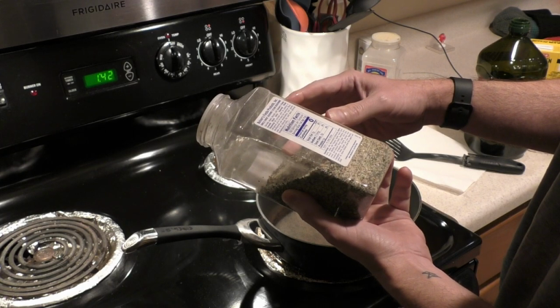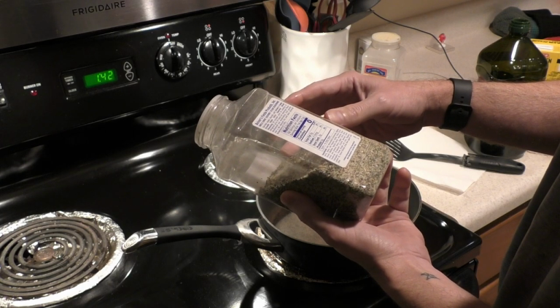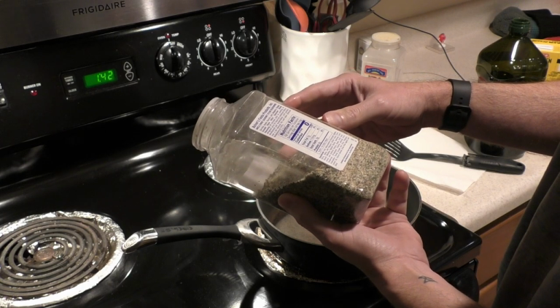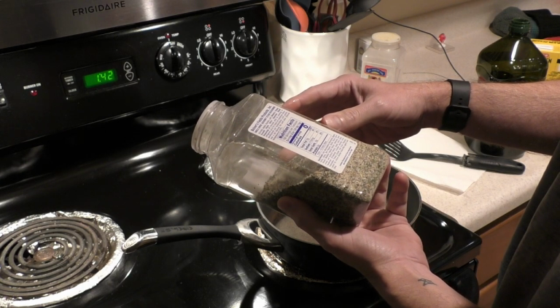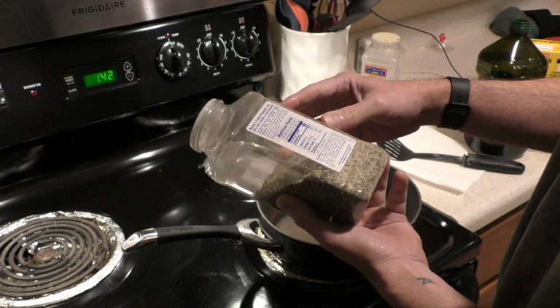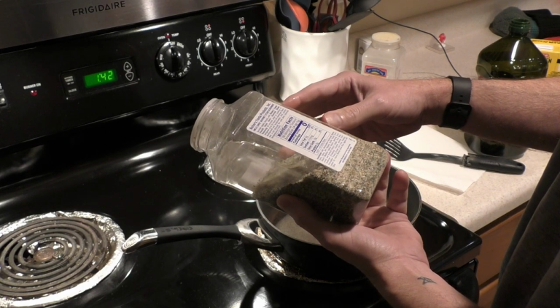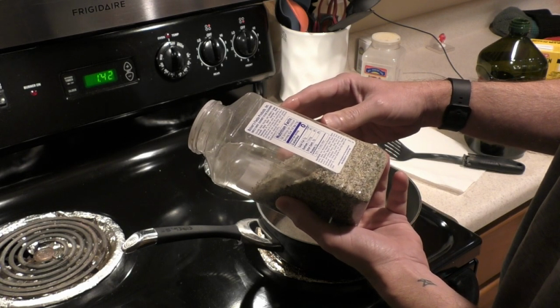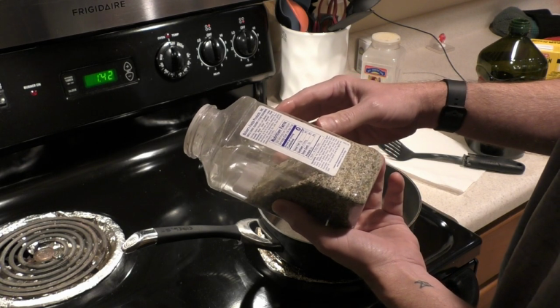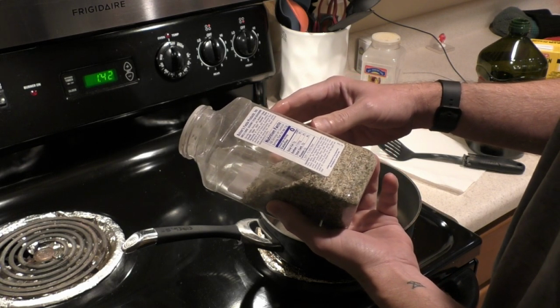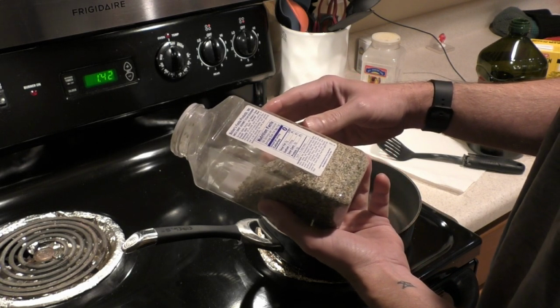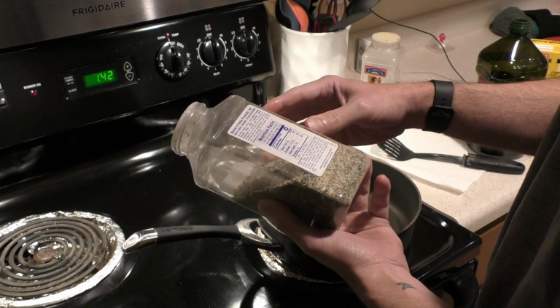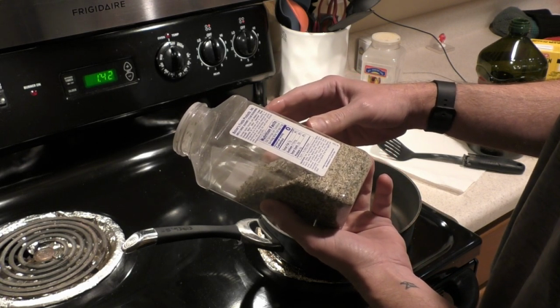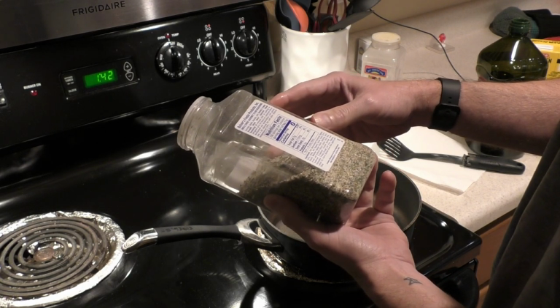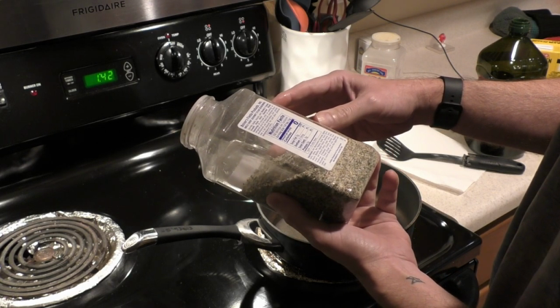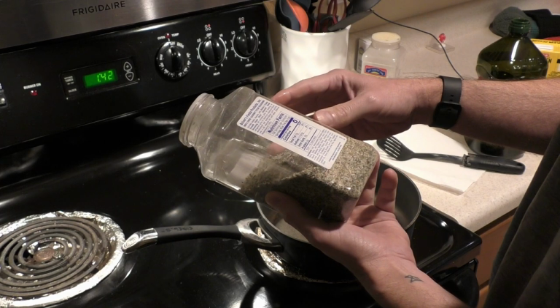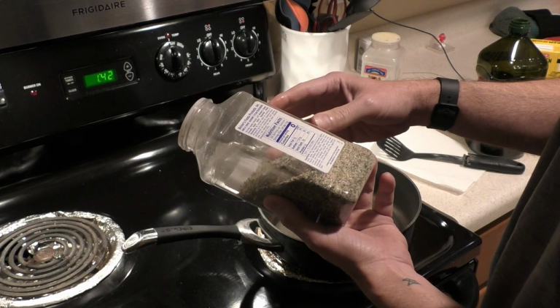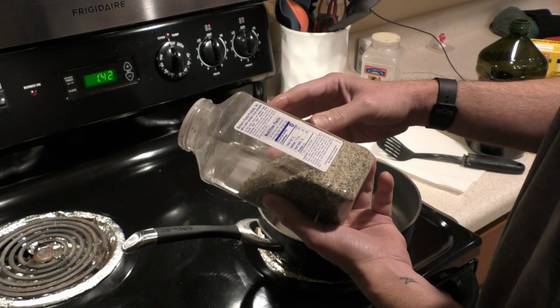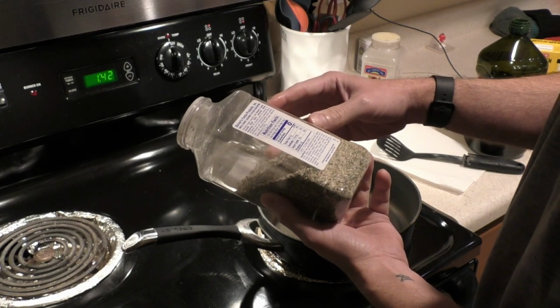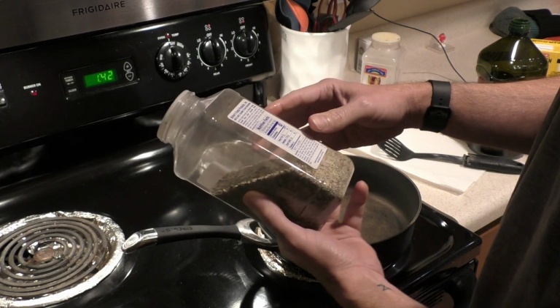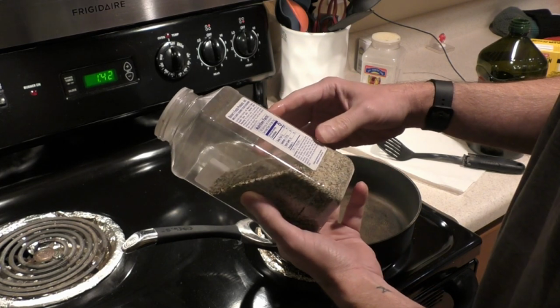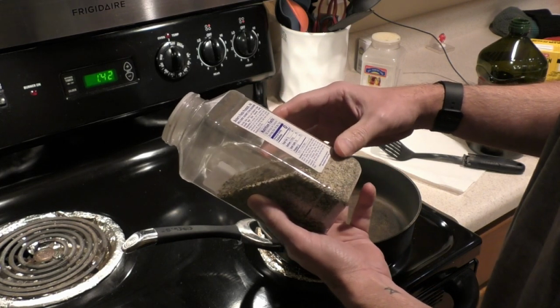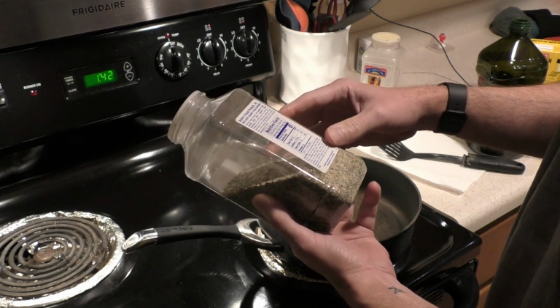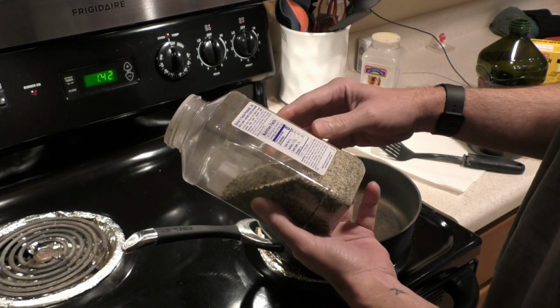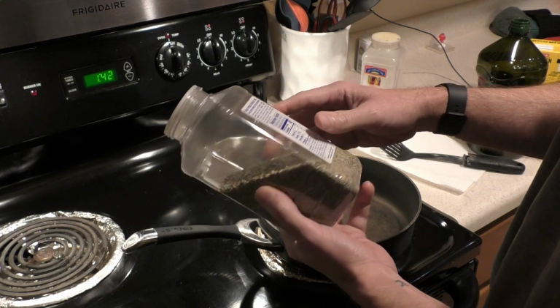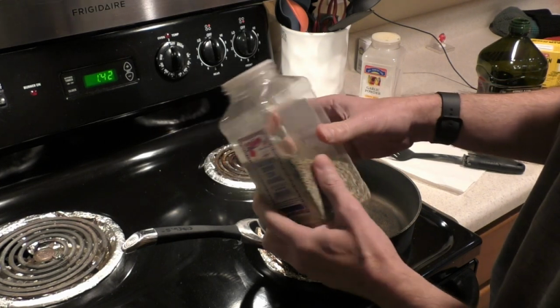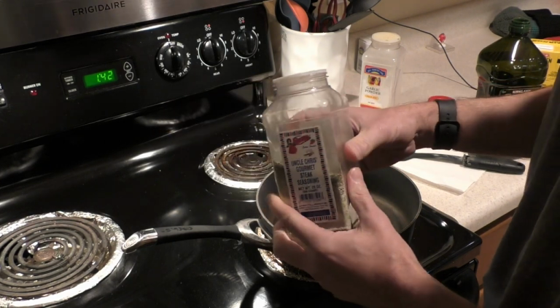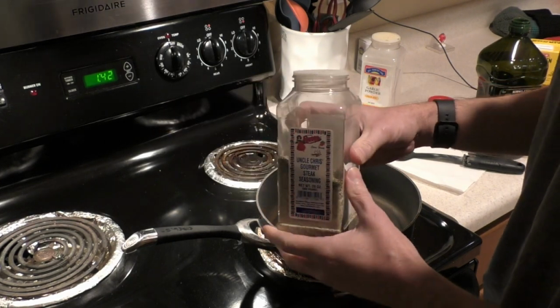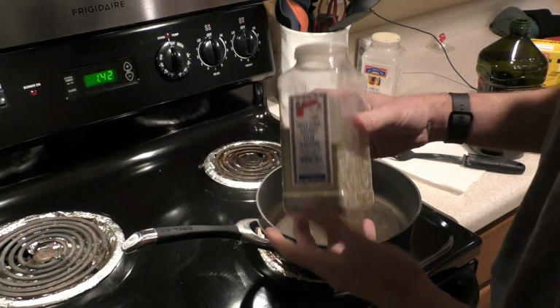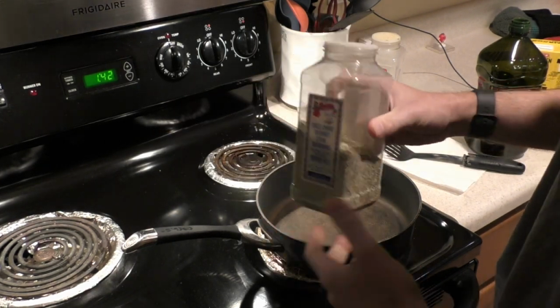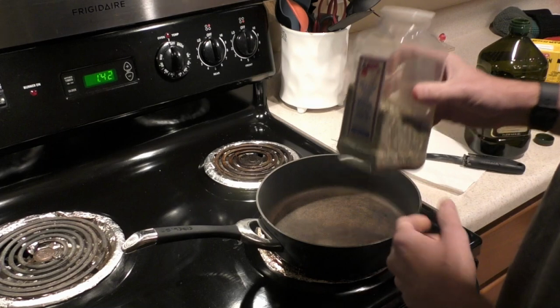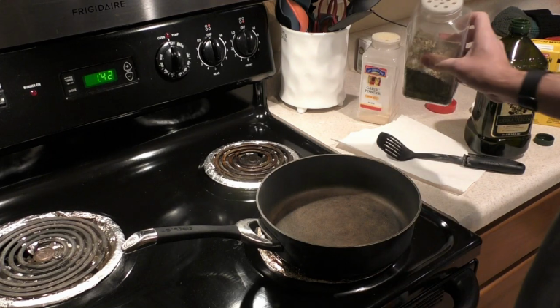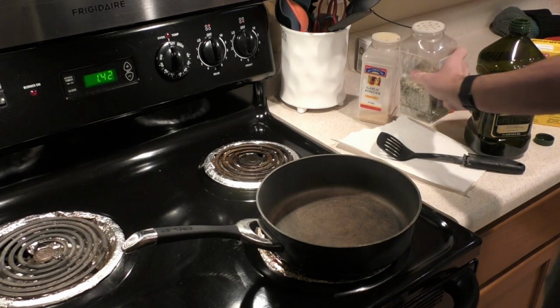...modified tapioca starch — it's interesting — and some other things. I guess any kind of steak seasoning would work, but here's how I make it.